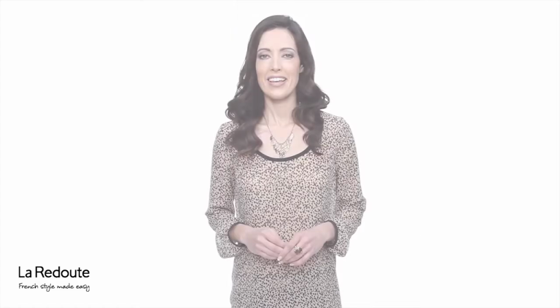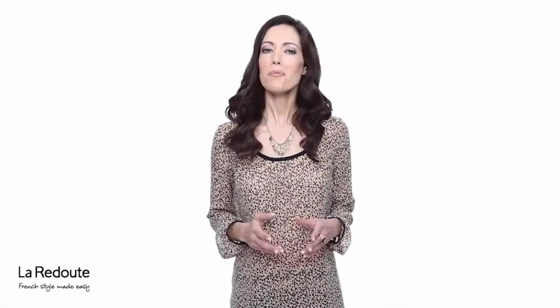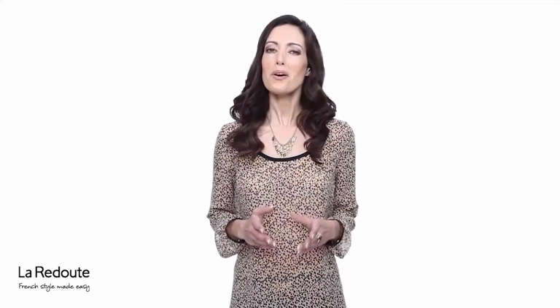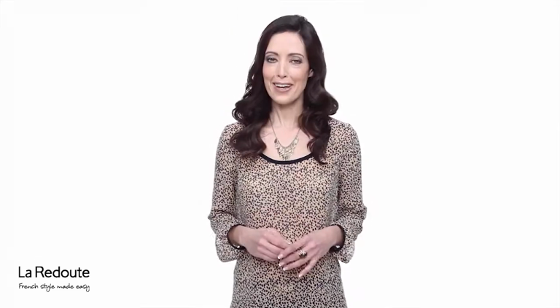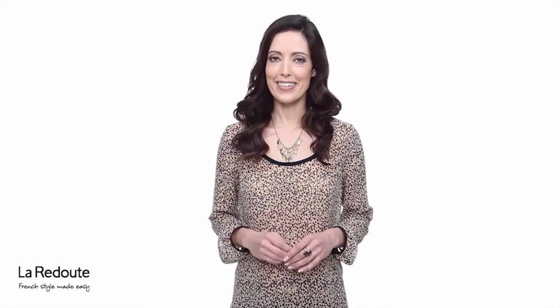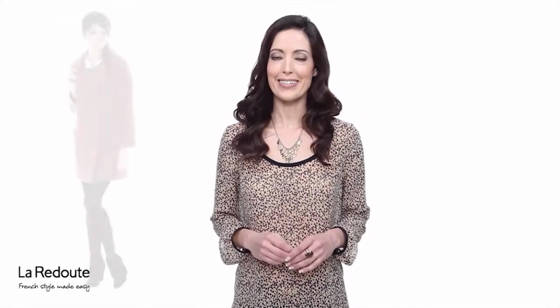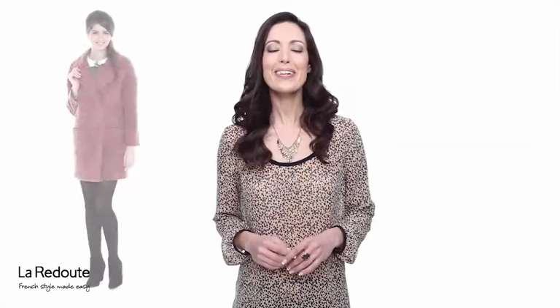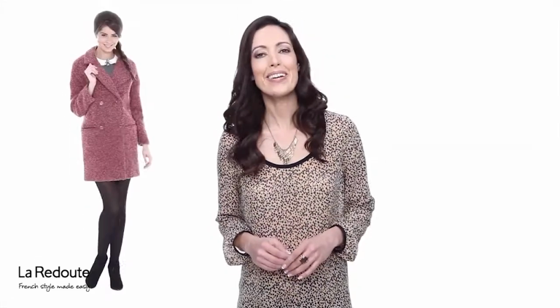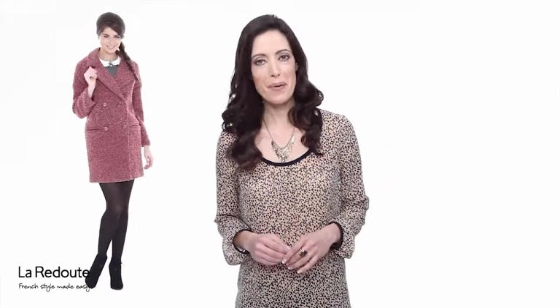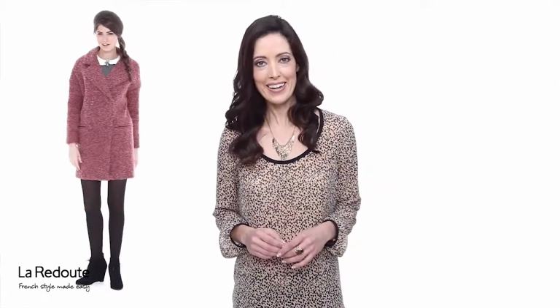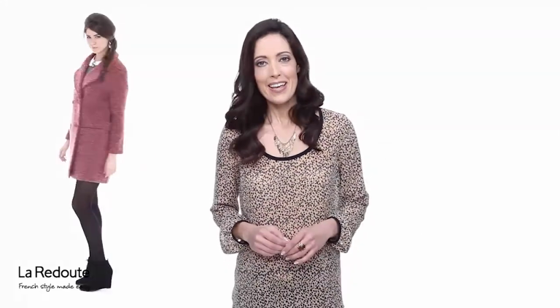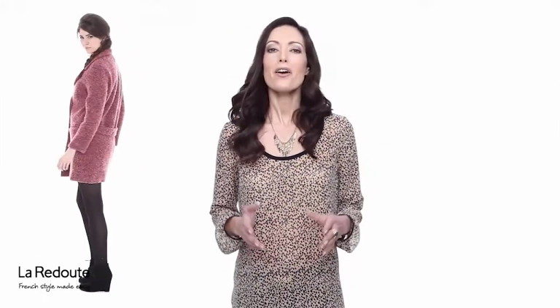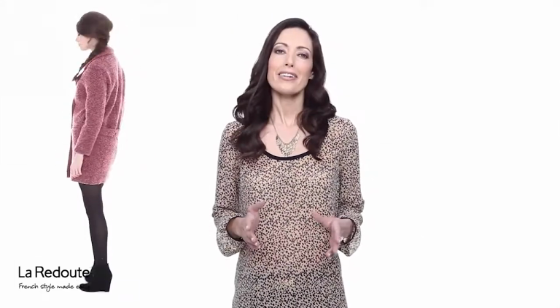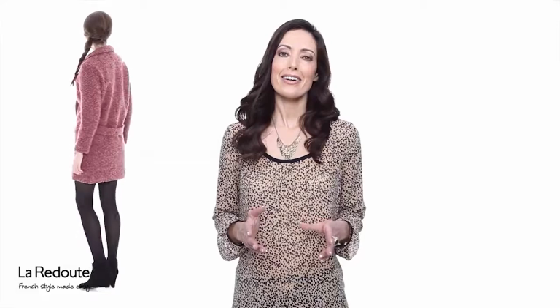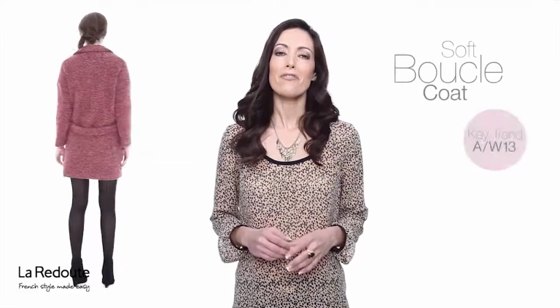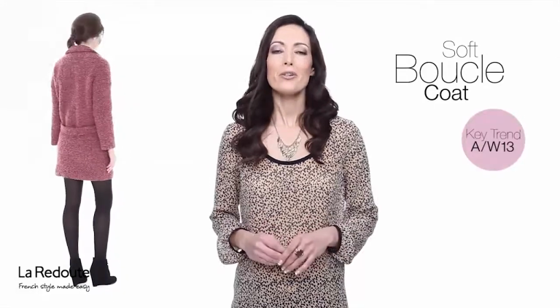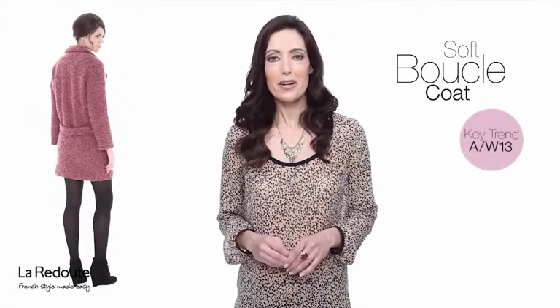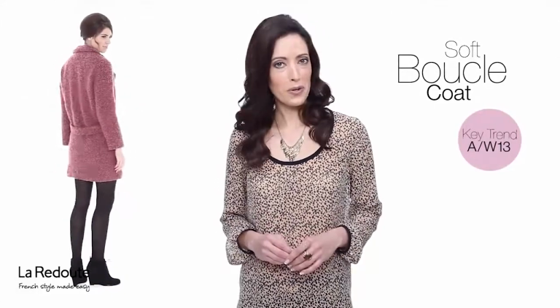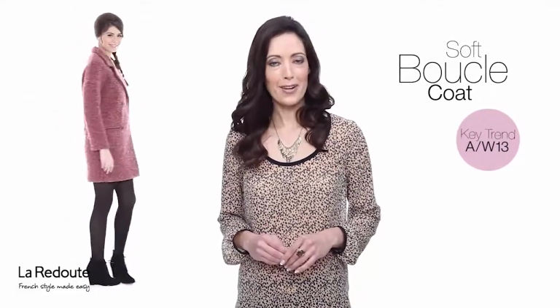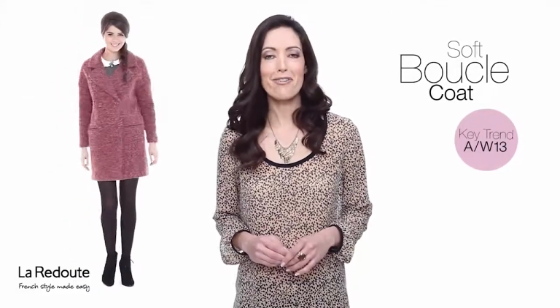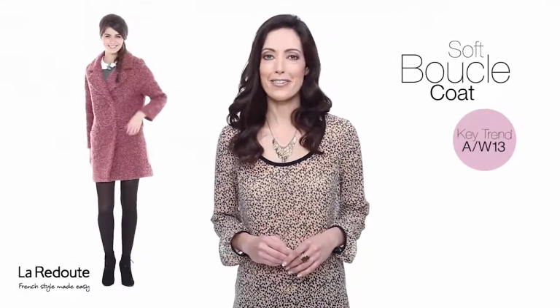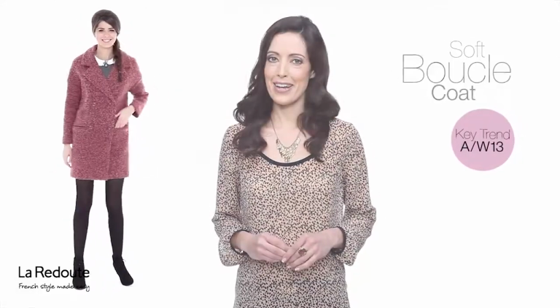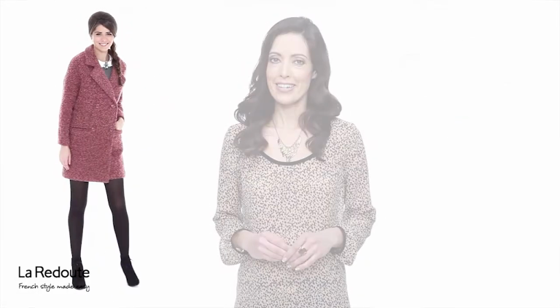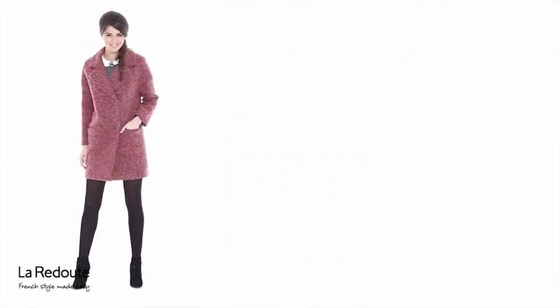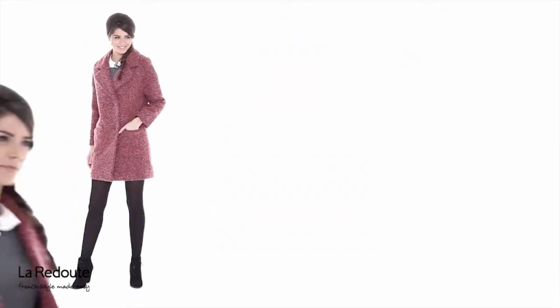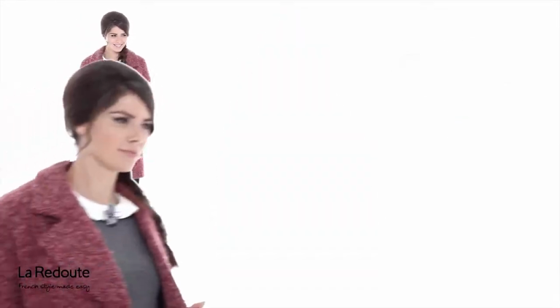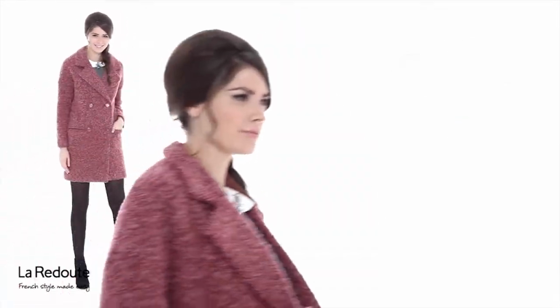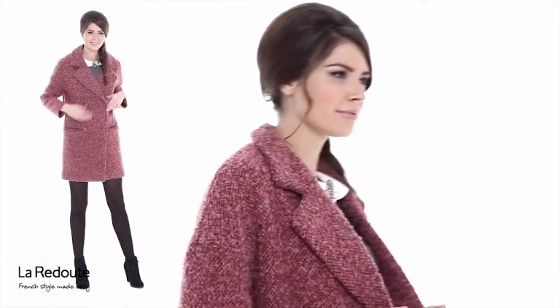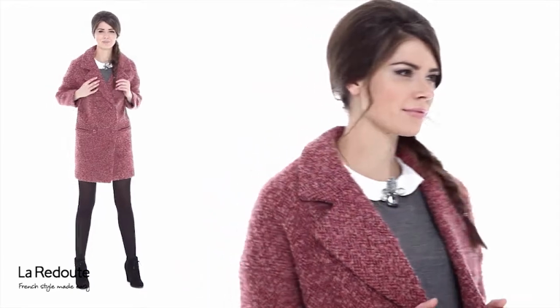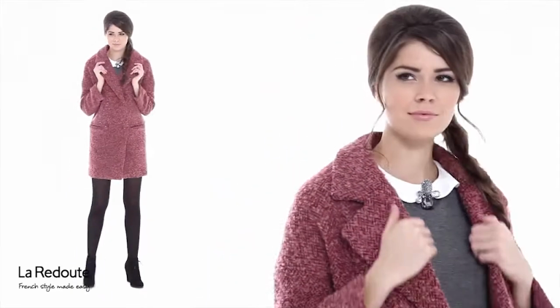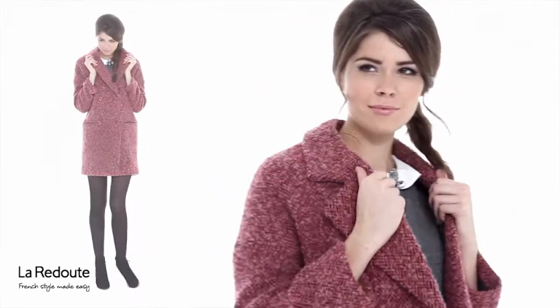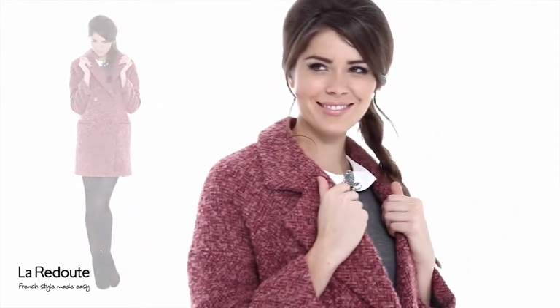If you buy one colour coat this season make sure it's pink. The oversized styling of this super soft boucle coat is right on trend, and with a boxy silhouette and double breast fastening you'll be the talk of the town.